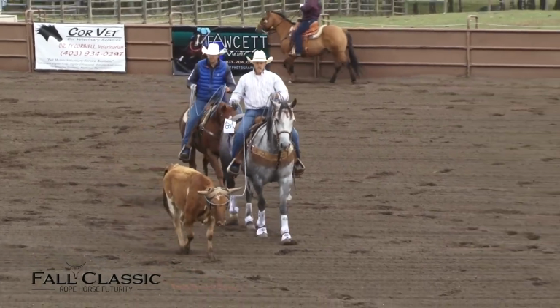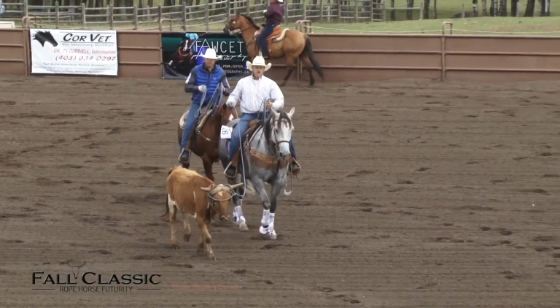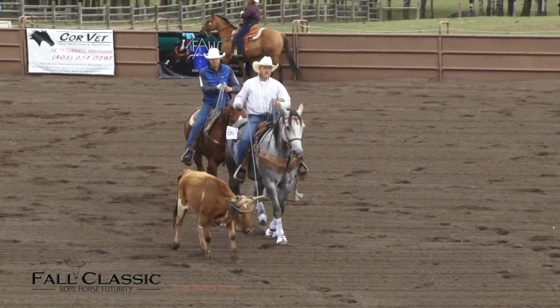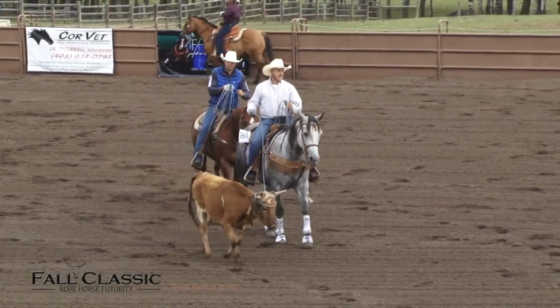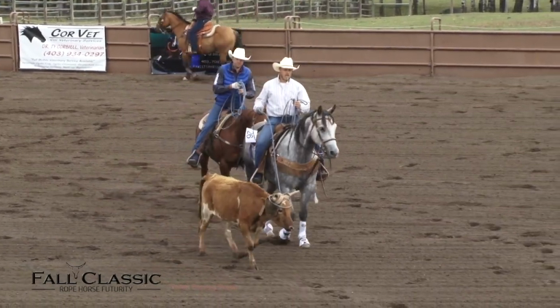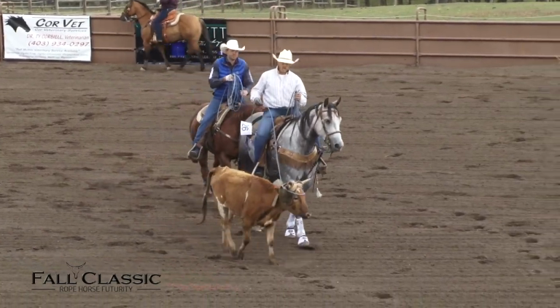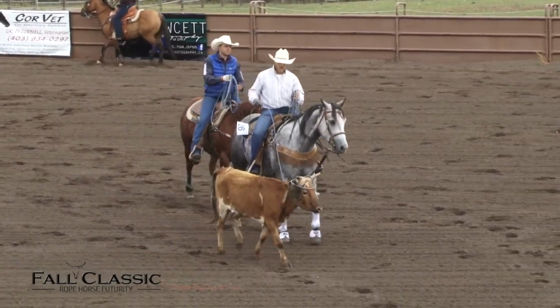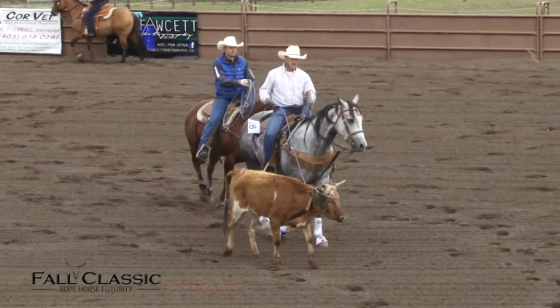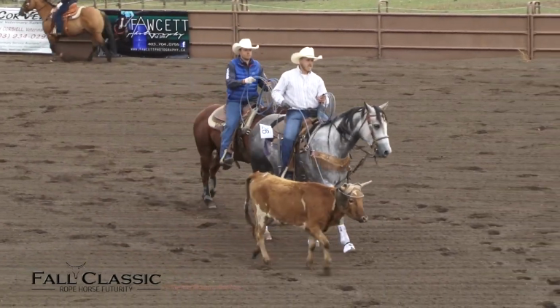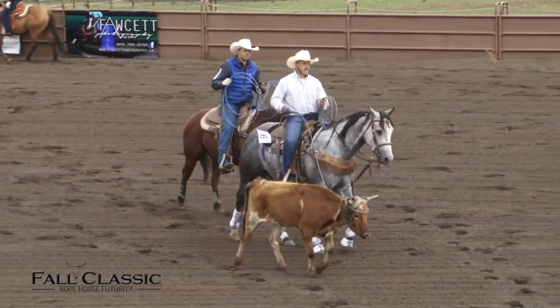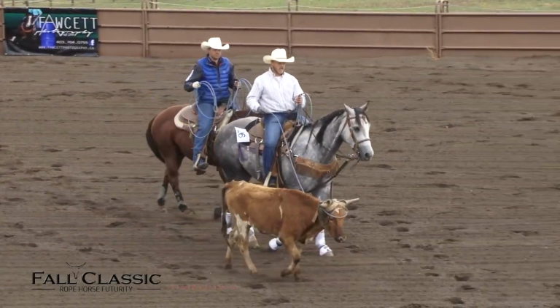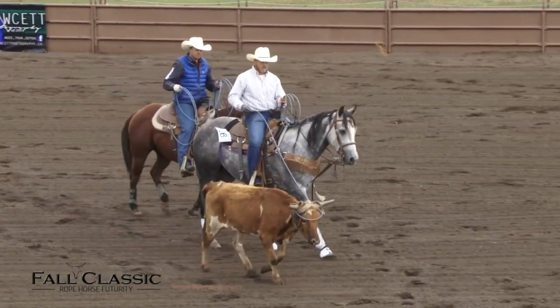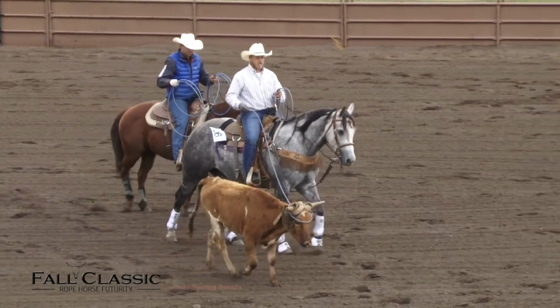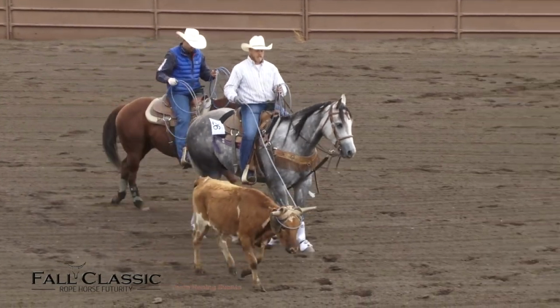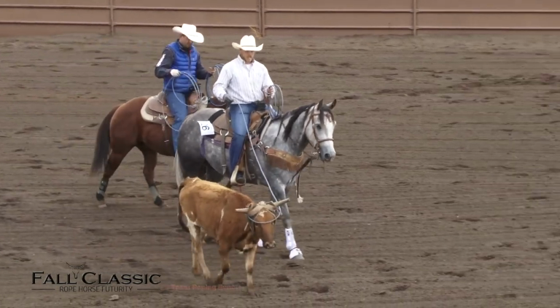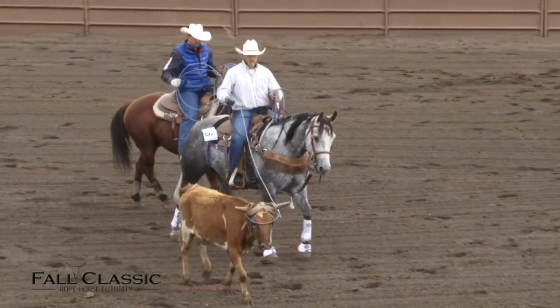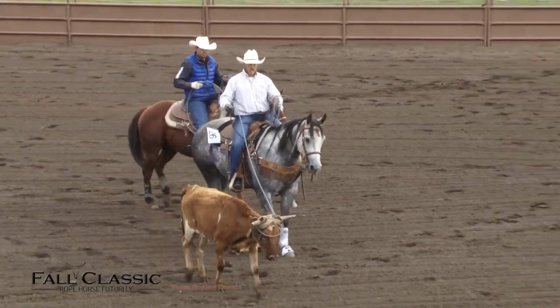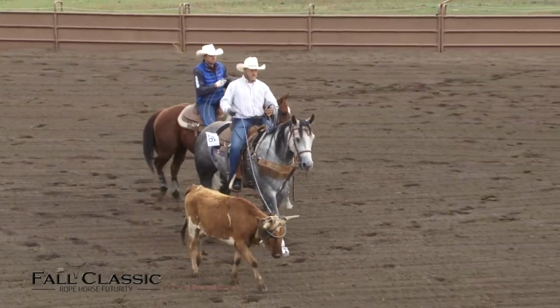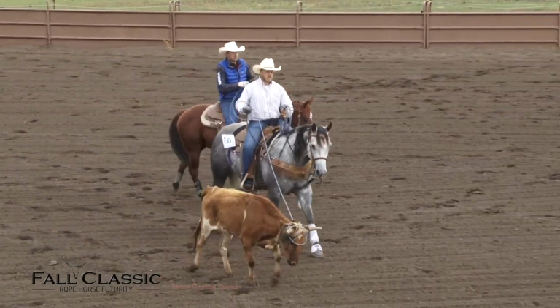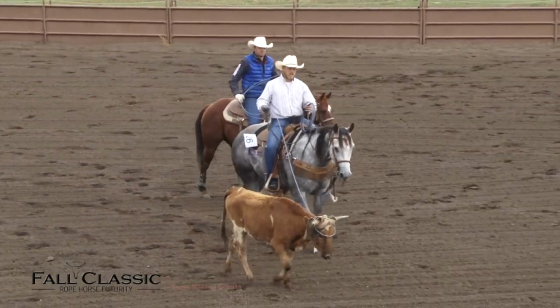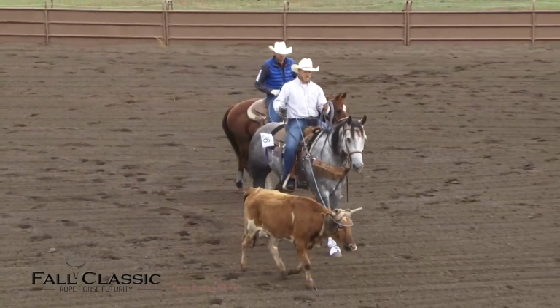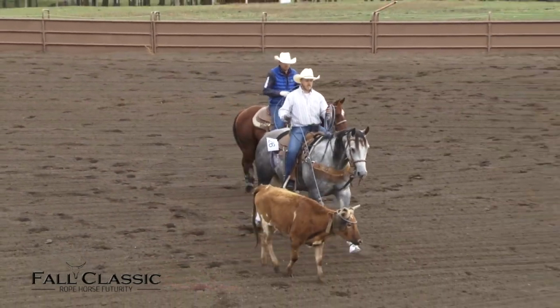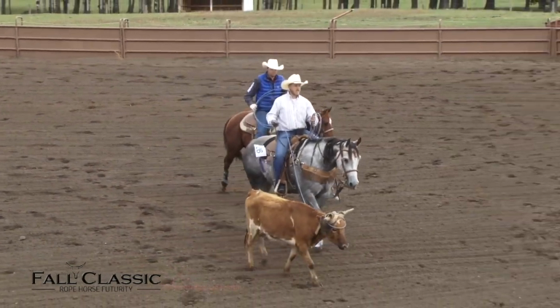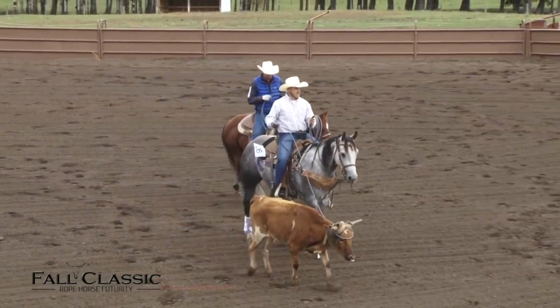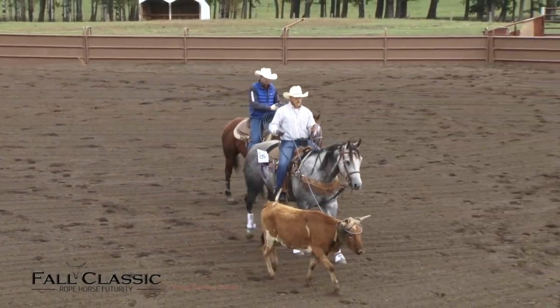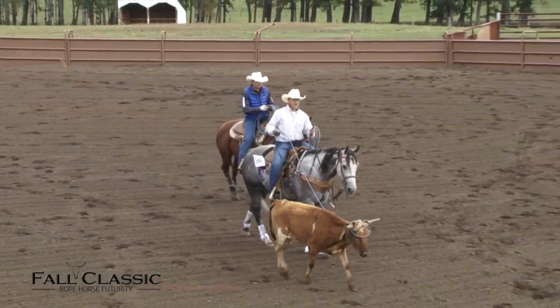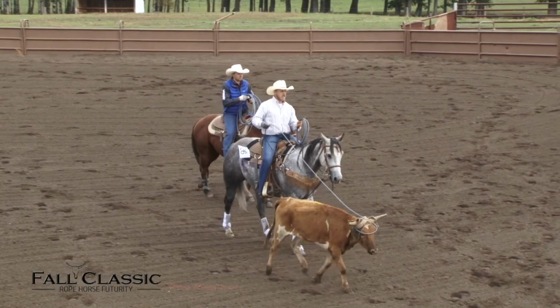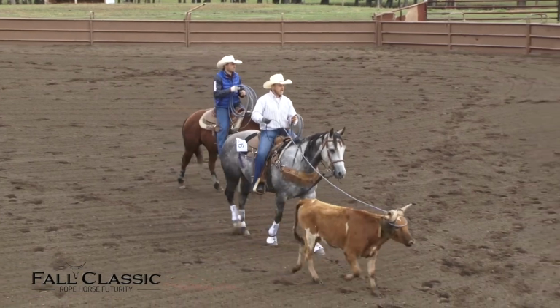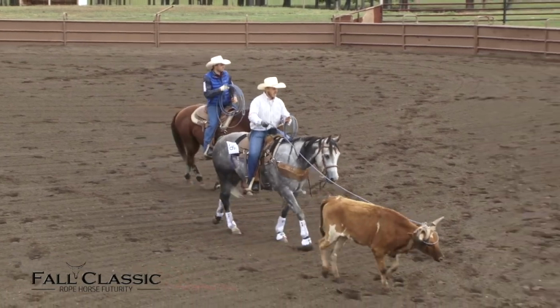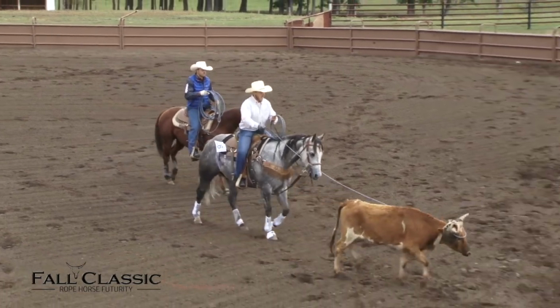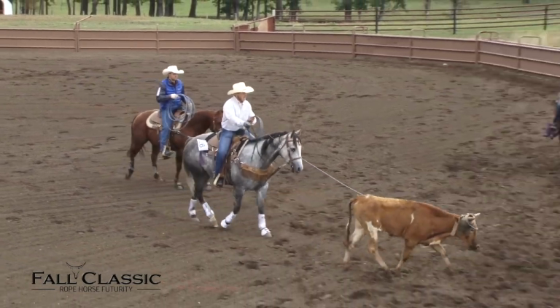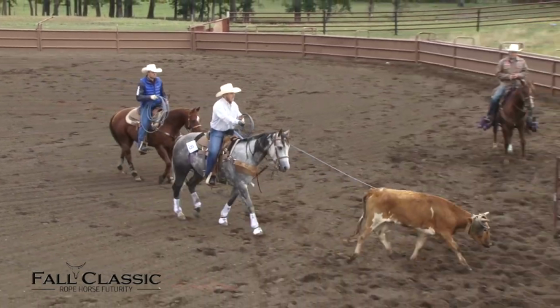And on the right: plus a half for the box, plus a half for running rate, plus a half for setting and handling, plus one for the face — 72 and a half on the right as well. Makes it 140.